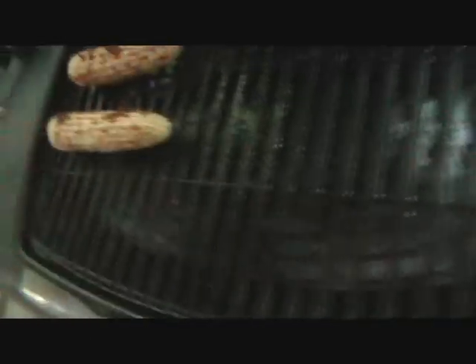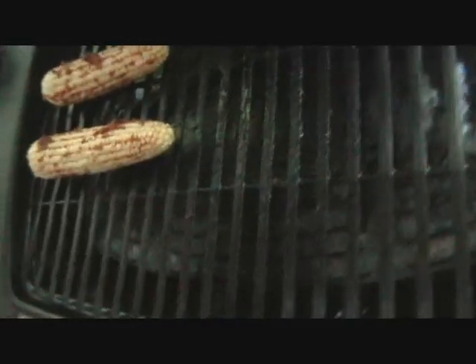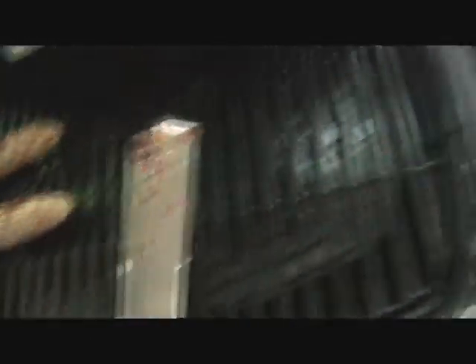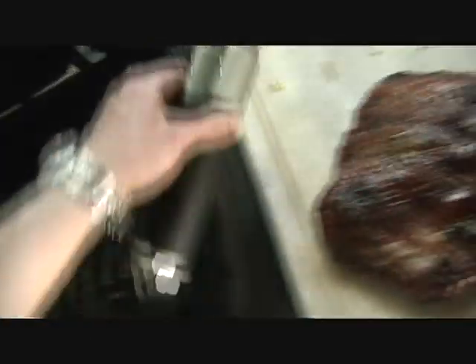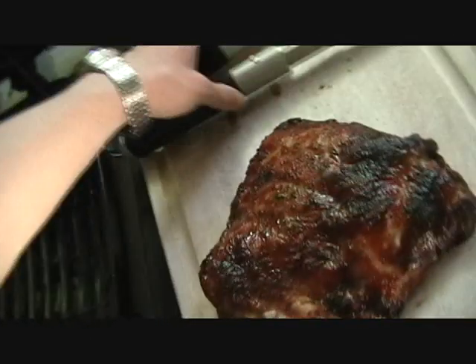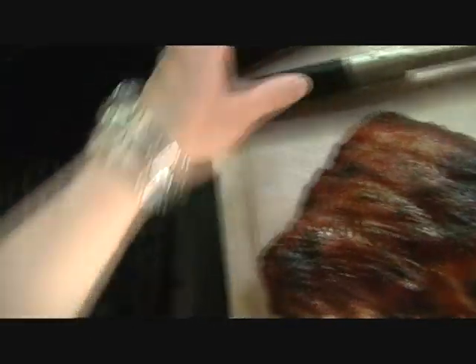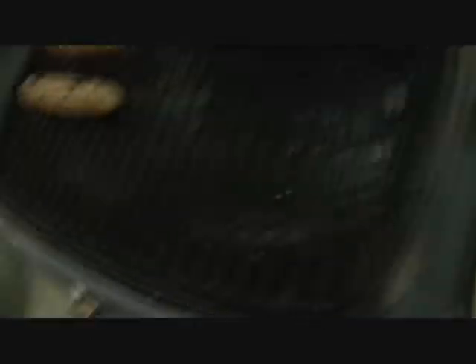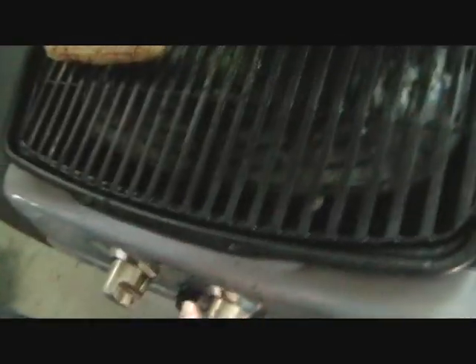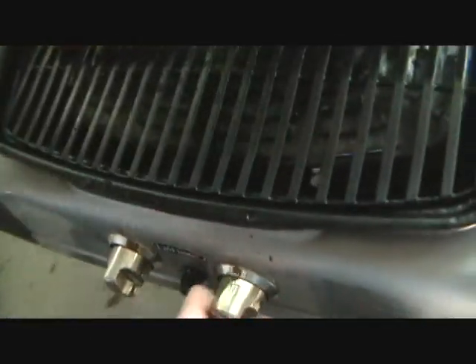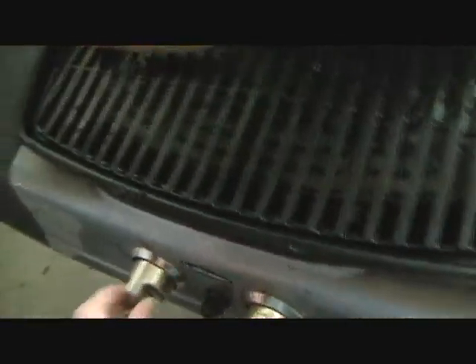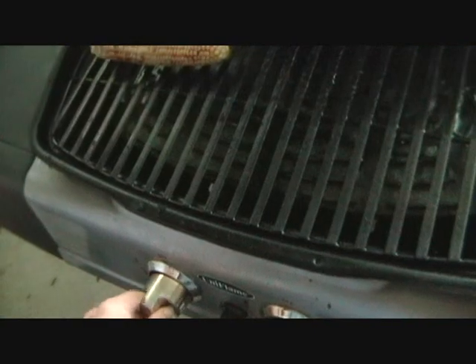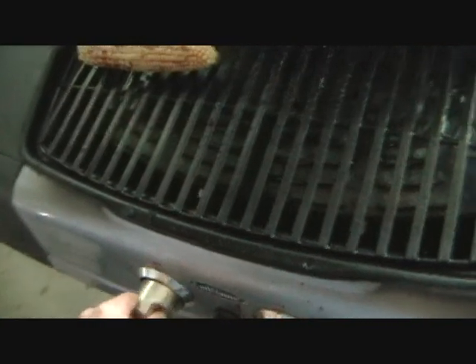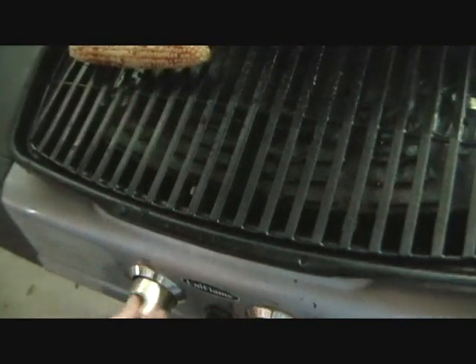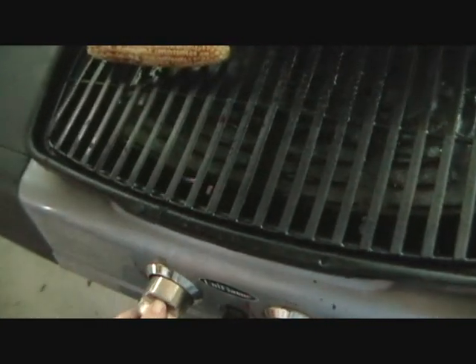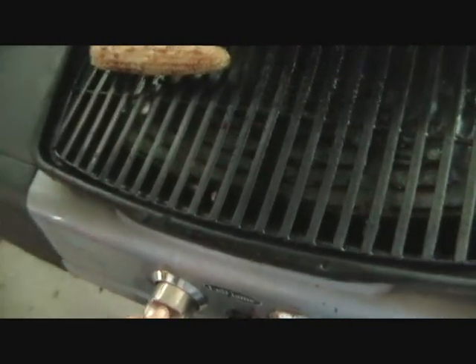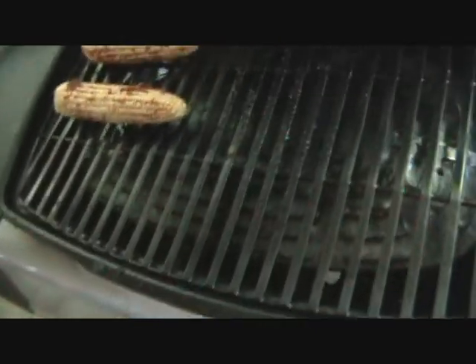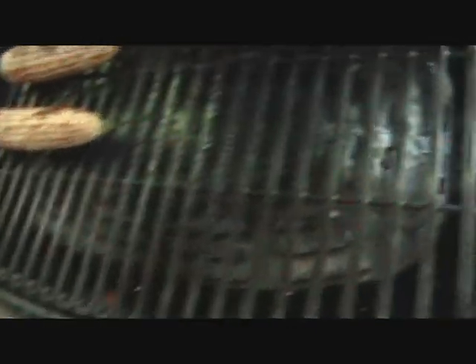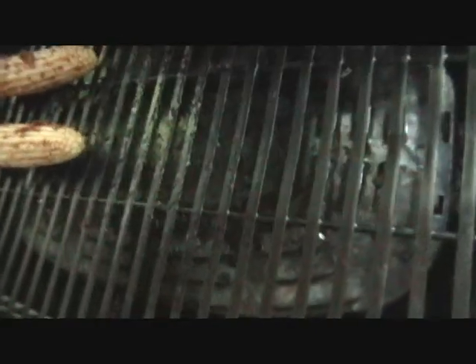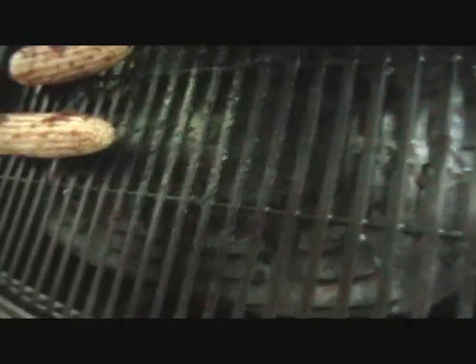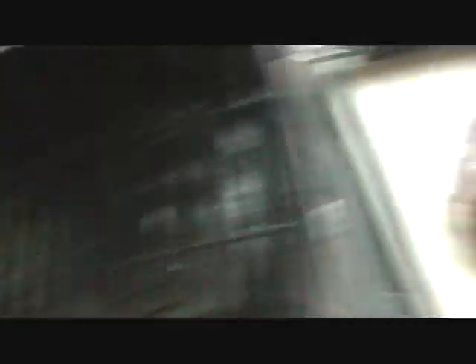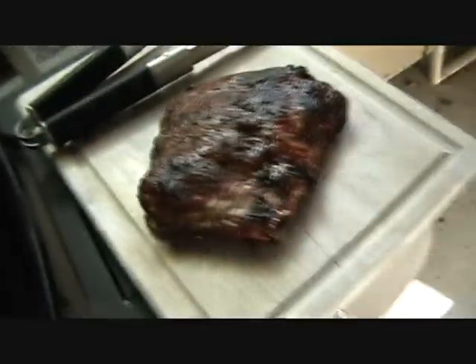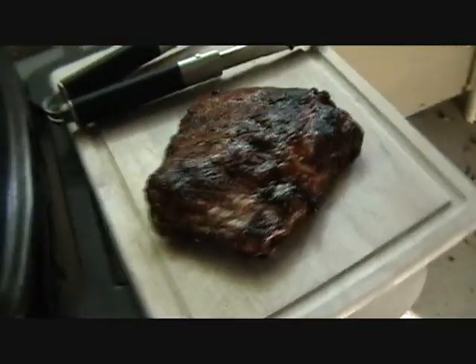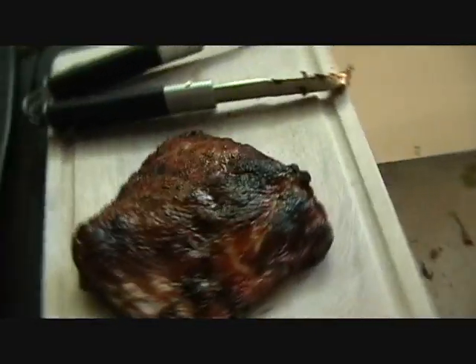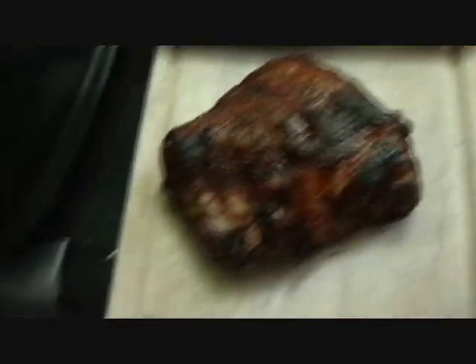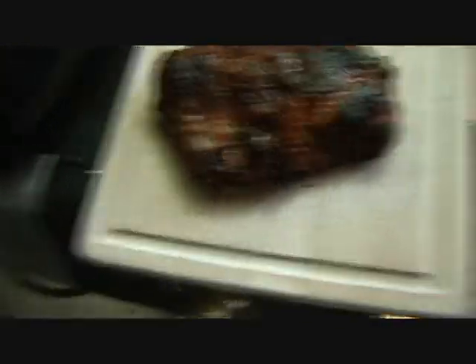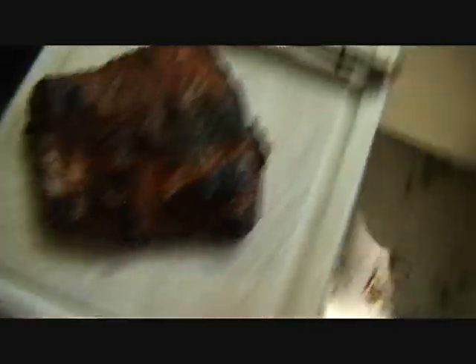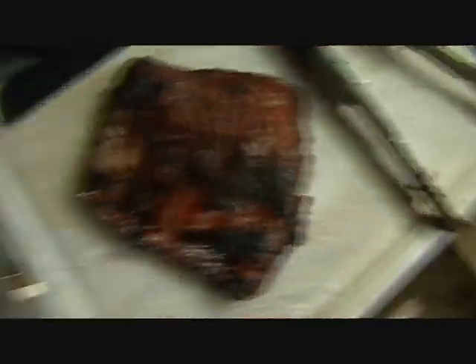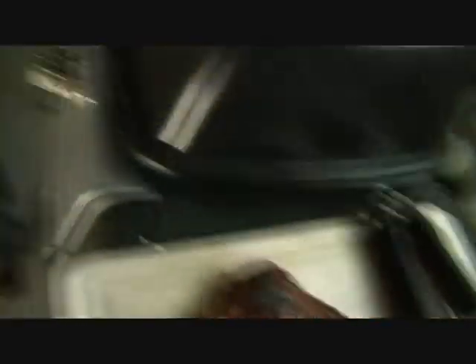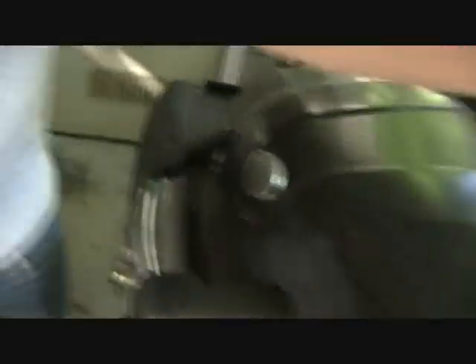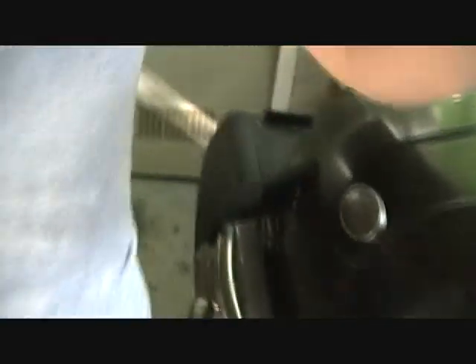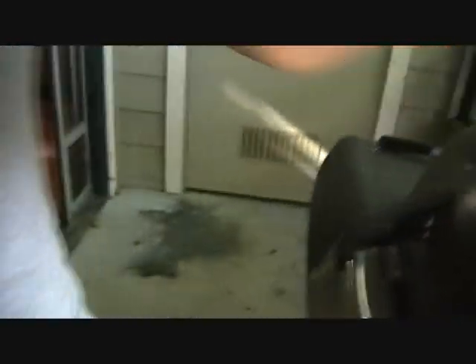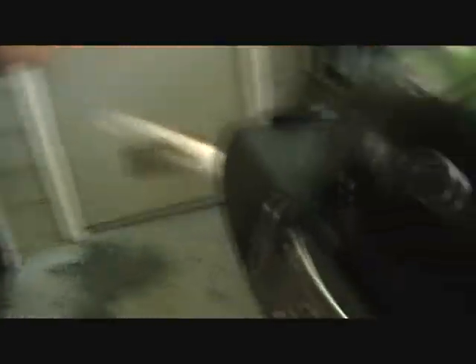You don't need the right side anymore. I'll turn this up to high for the corn. While these rest, let's get them inside very quickly. Do you want me to take the camera? Okay, thank you.